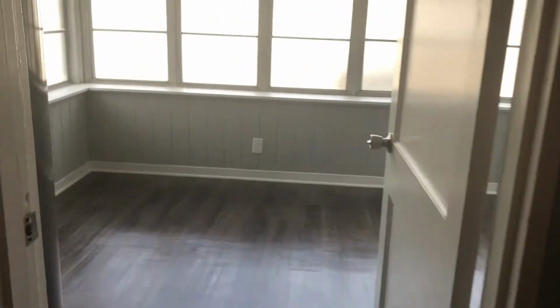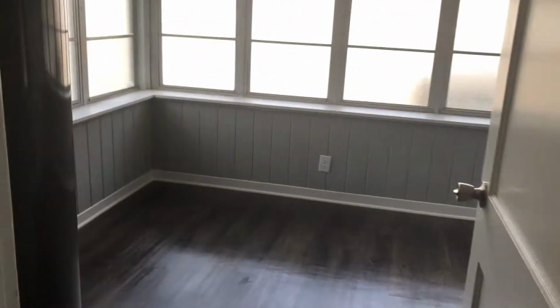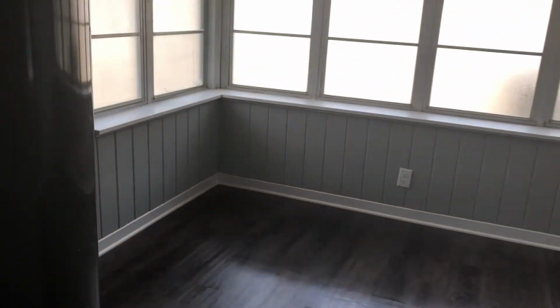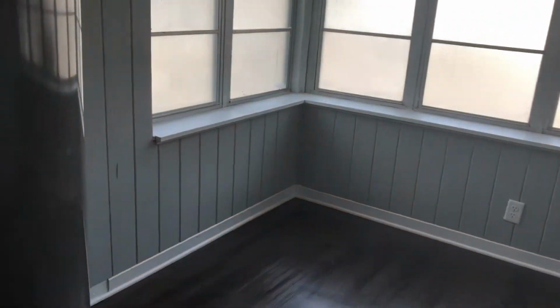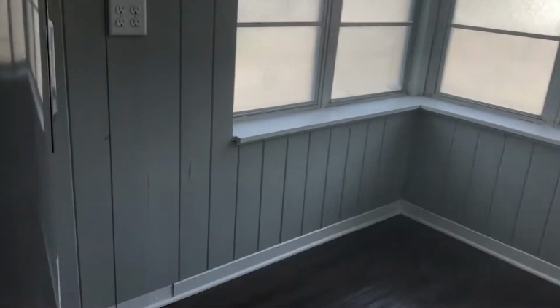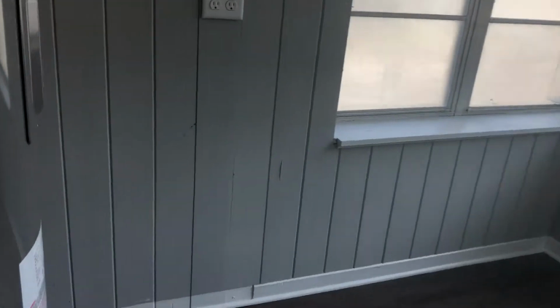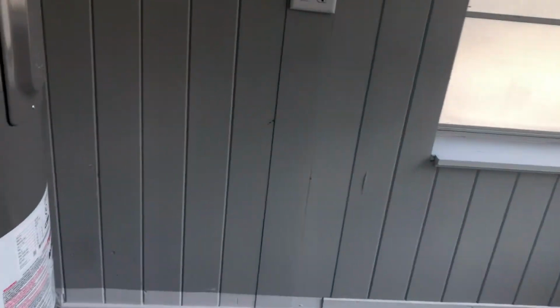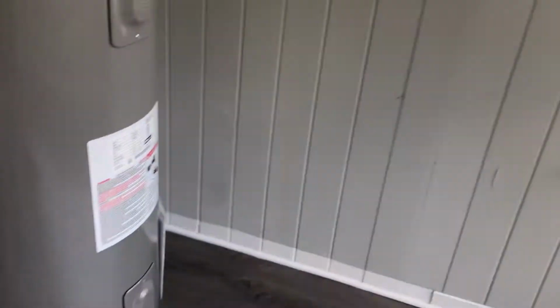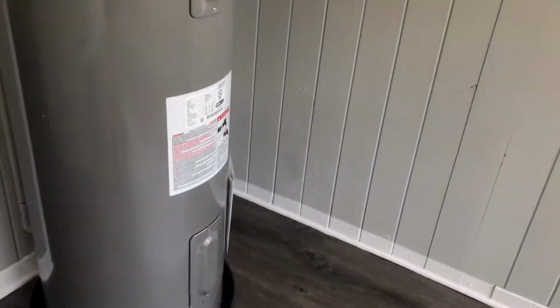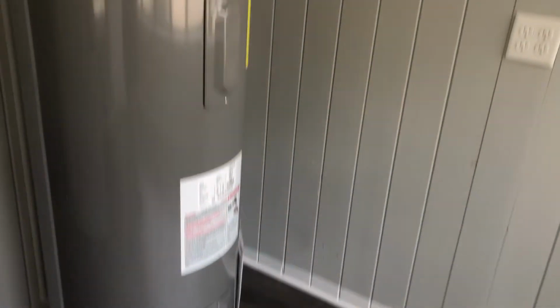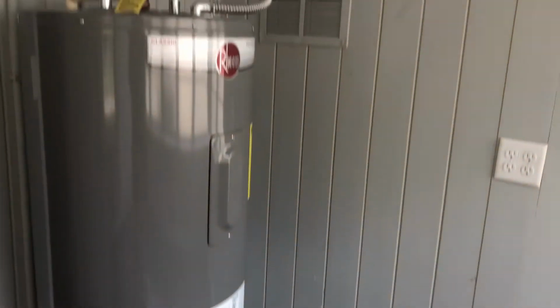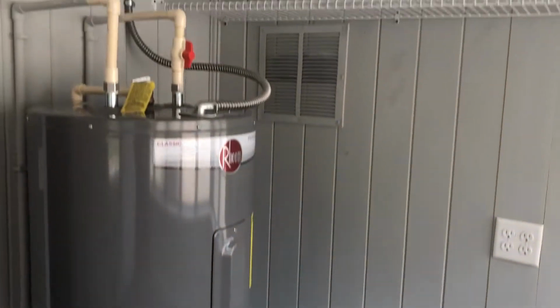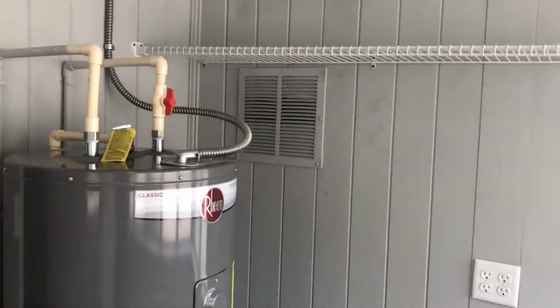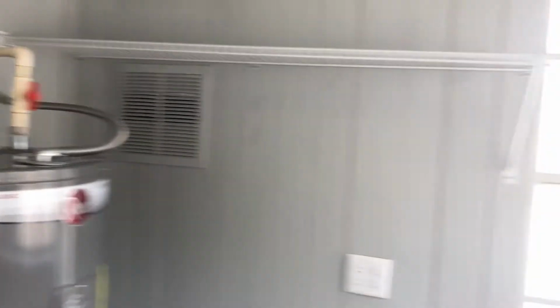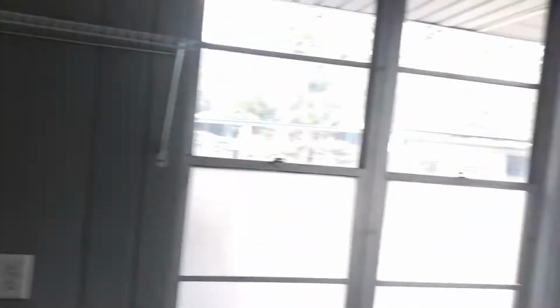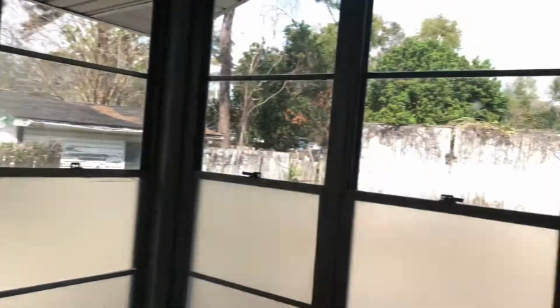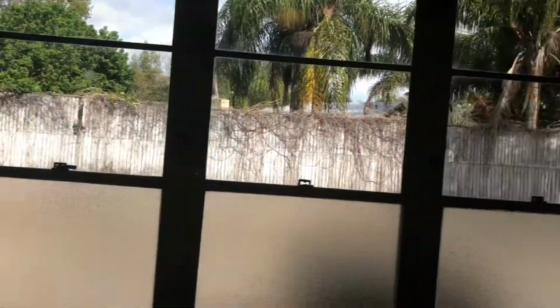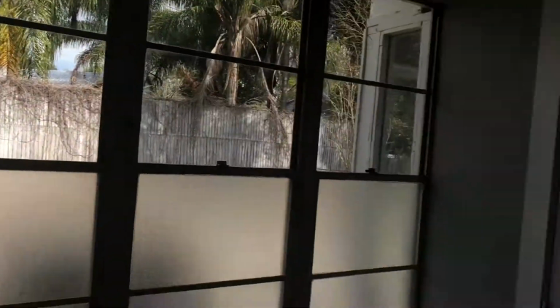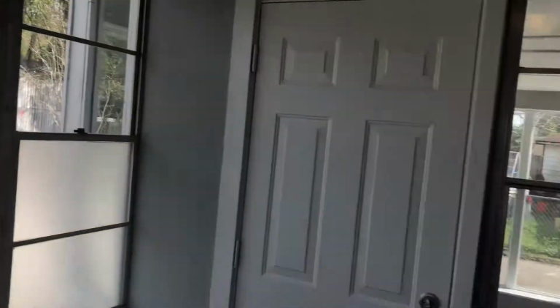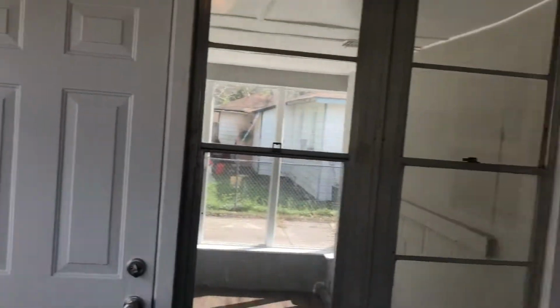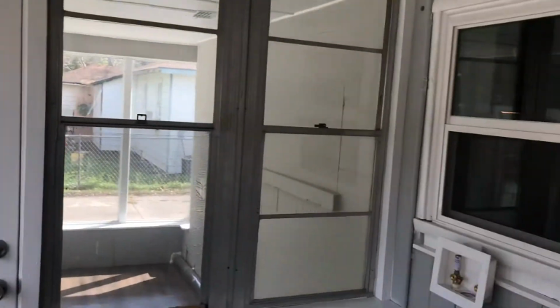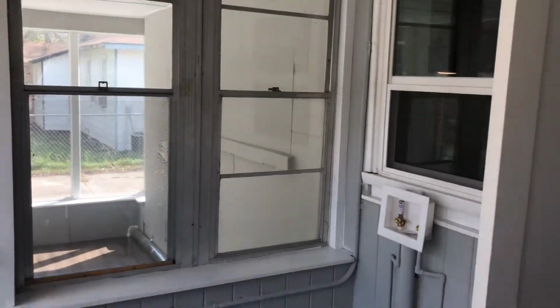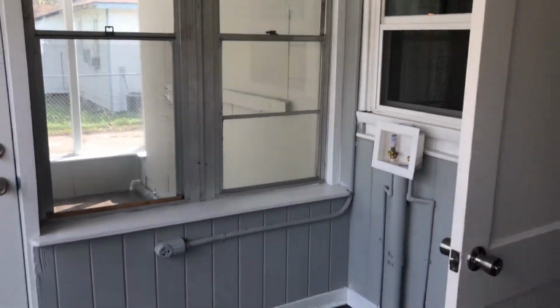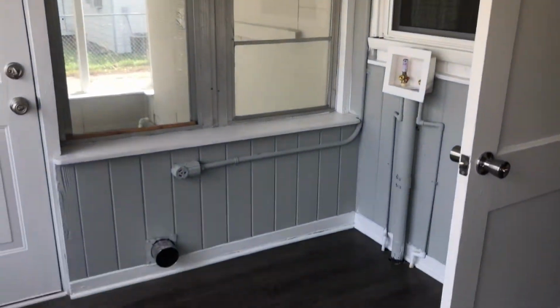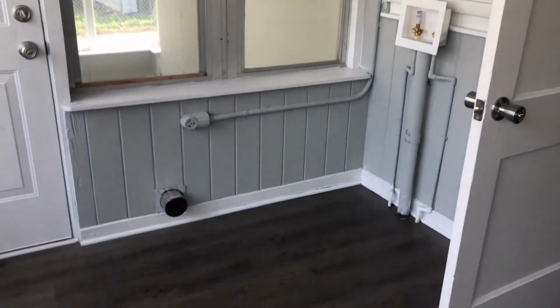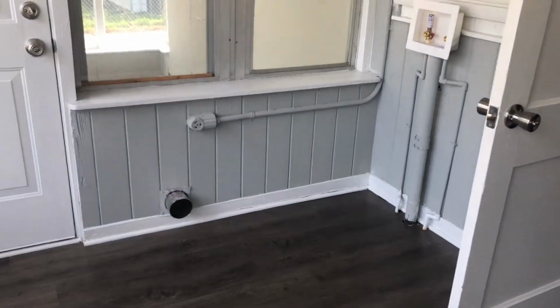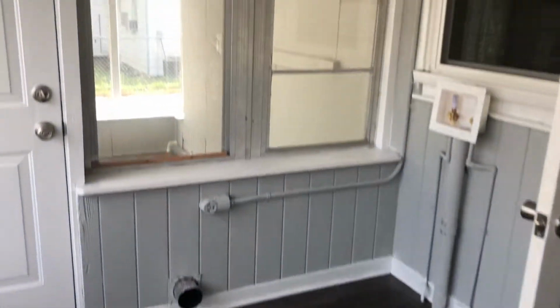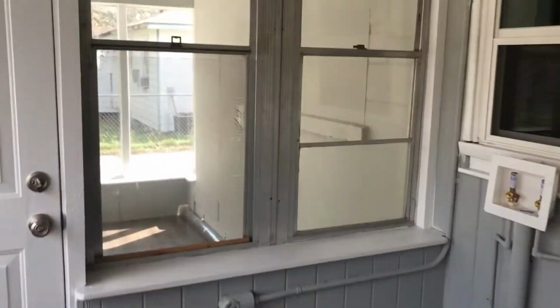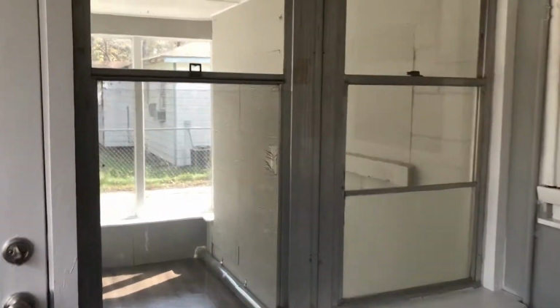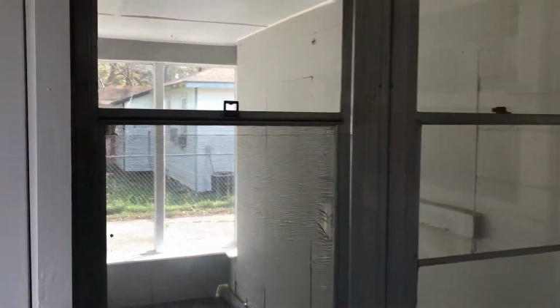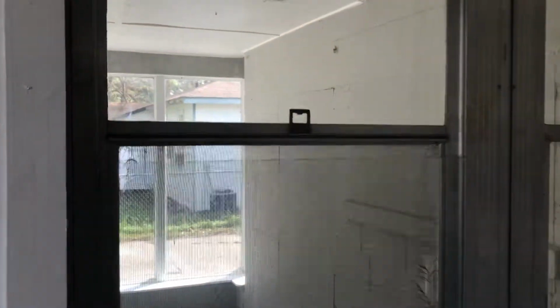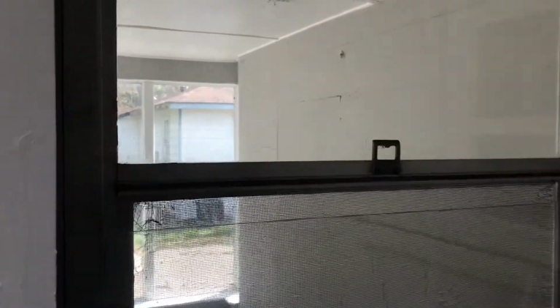Behind your kitchen, we have your laundry room. And off of your laundry room, we have a sunroom.